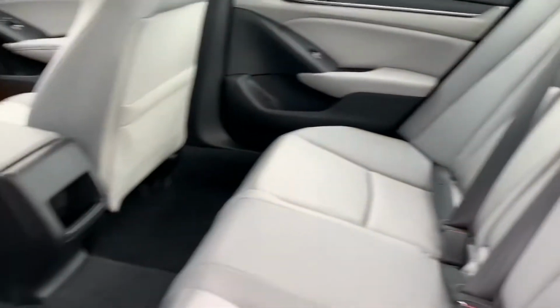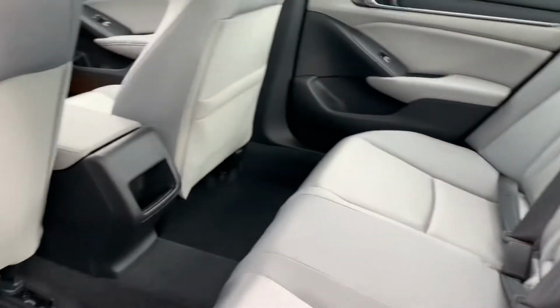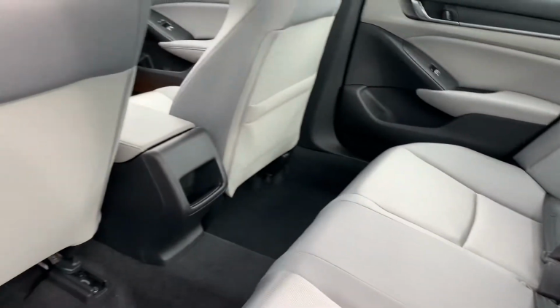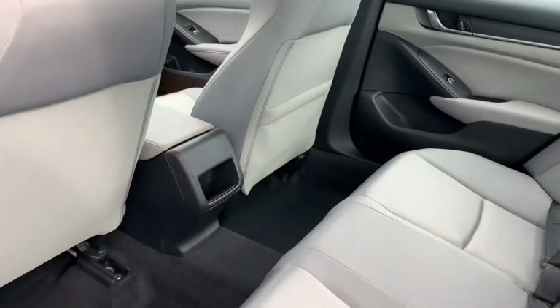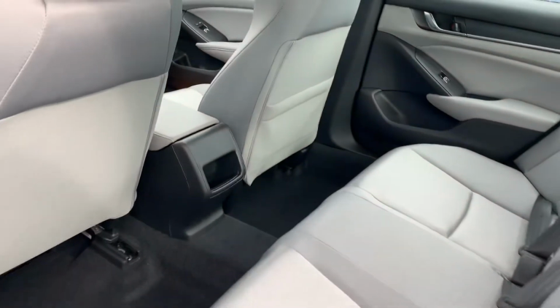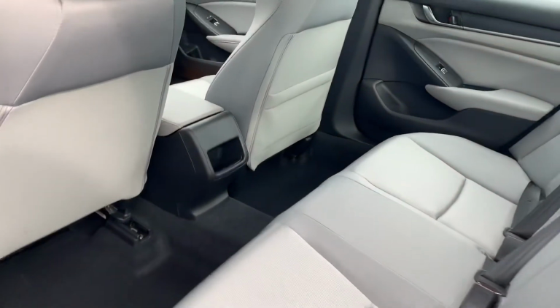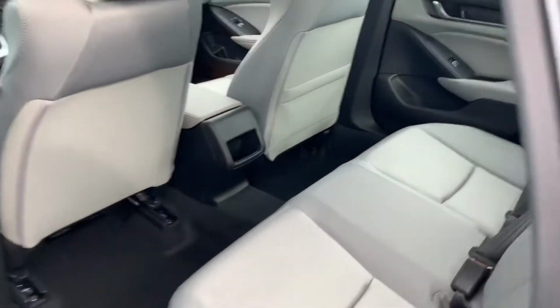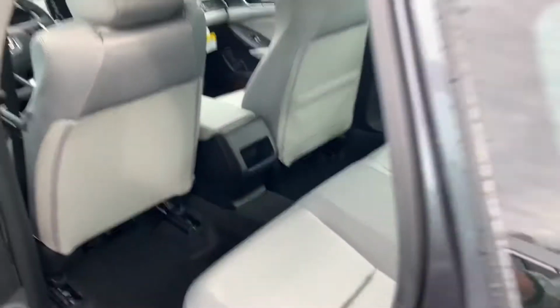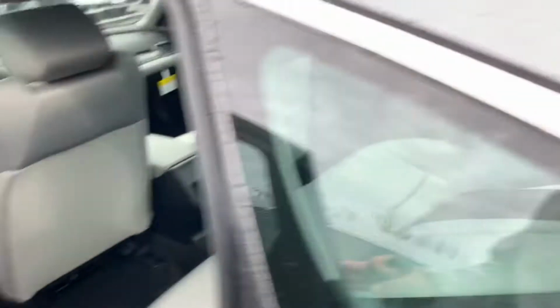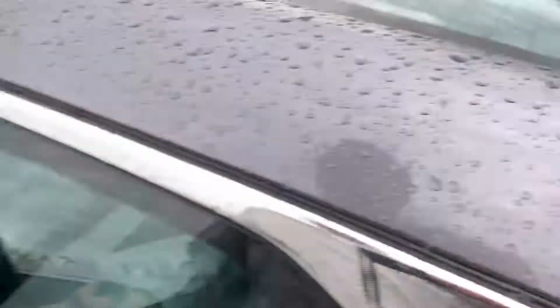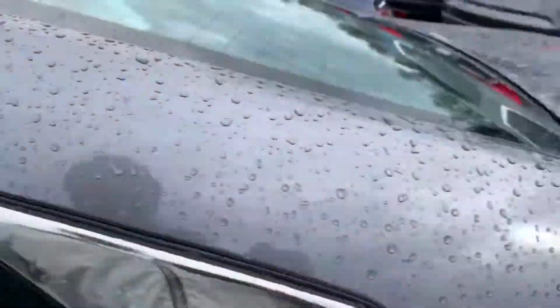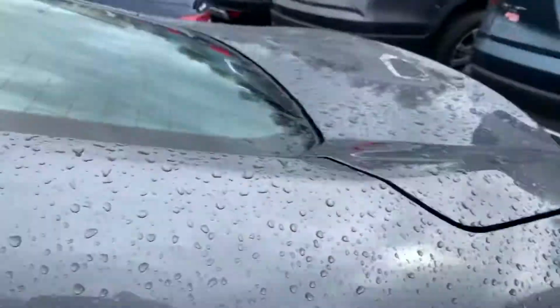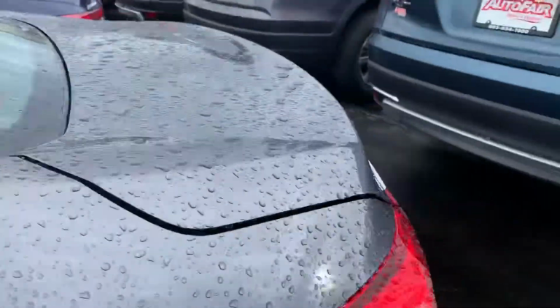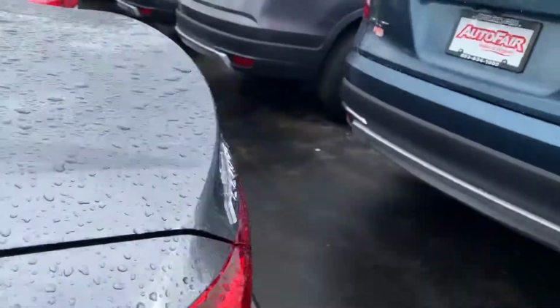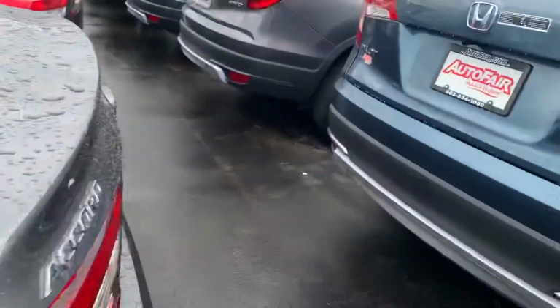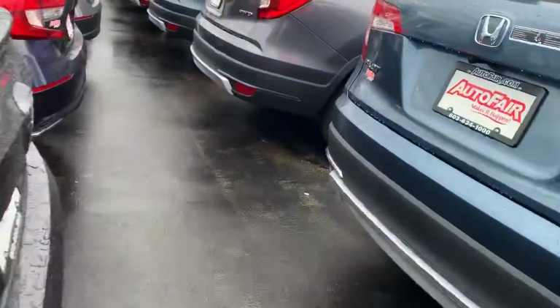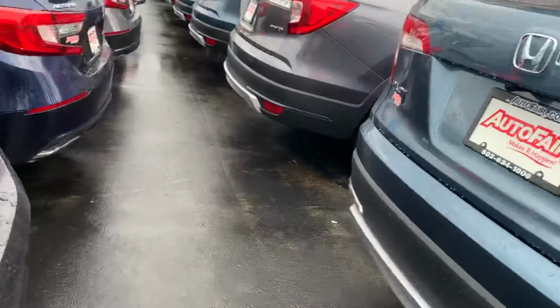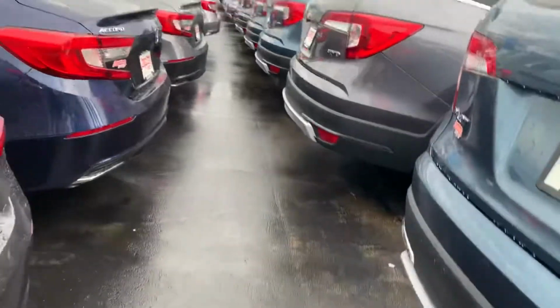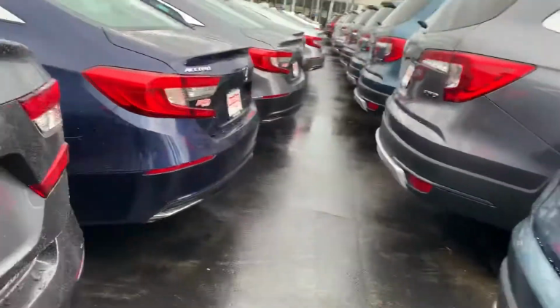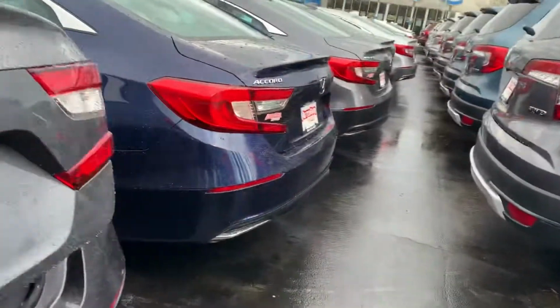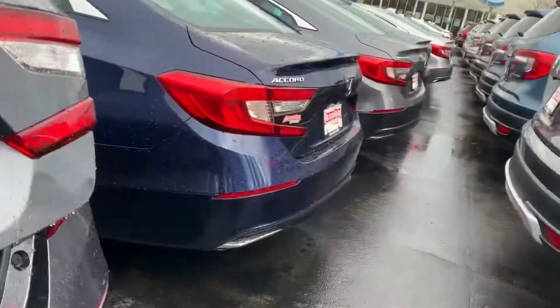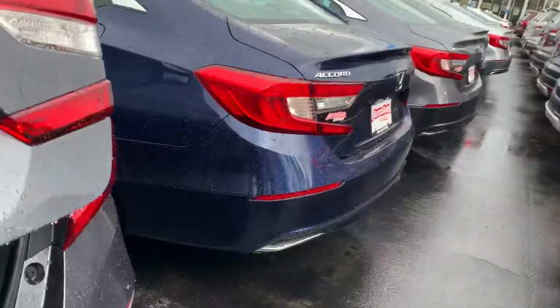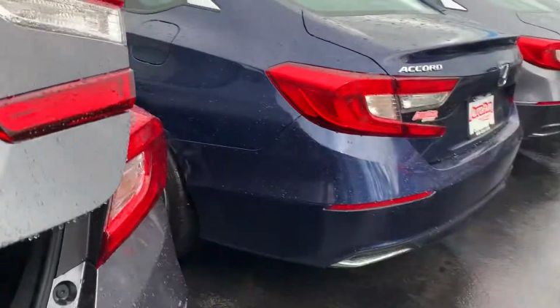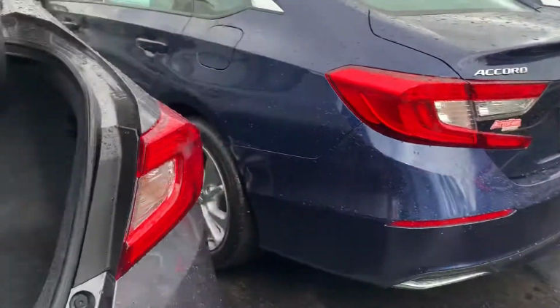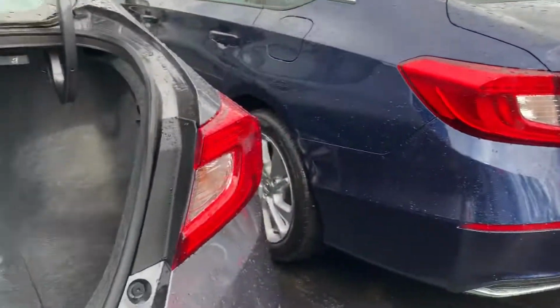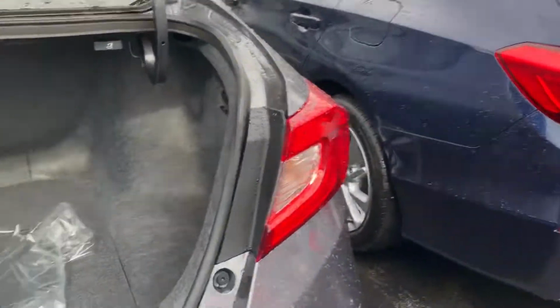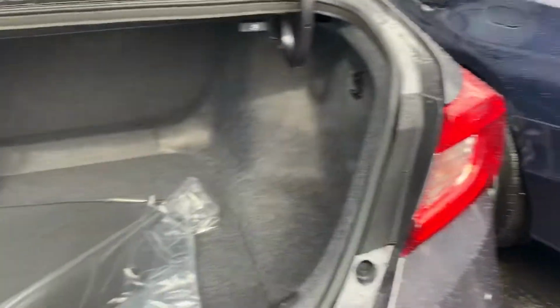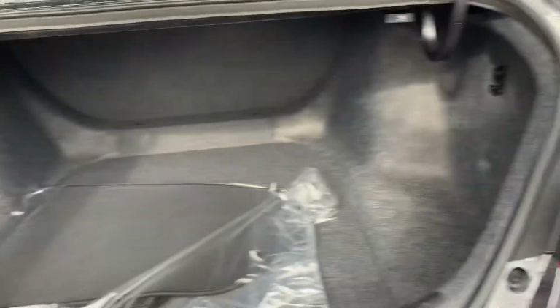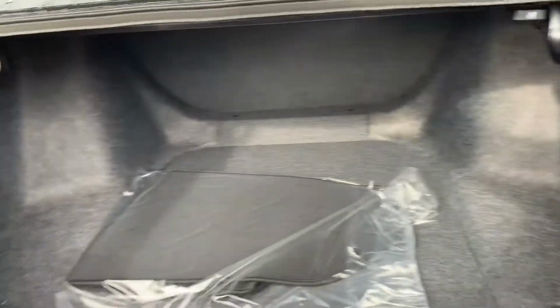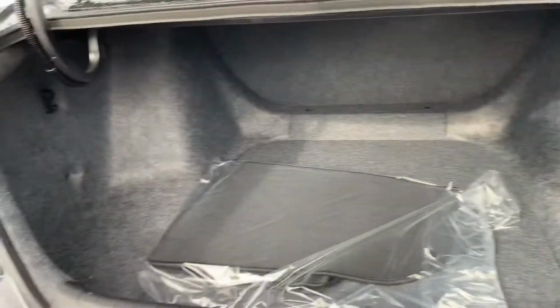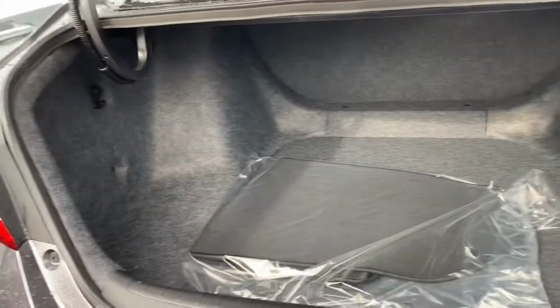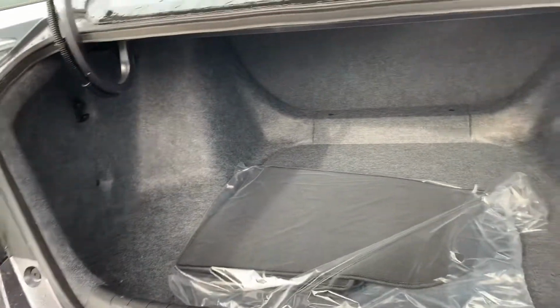Tons of legroom in the back as well. Look inside the trunk.